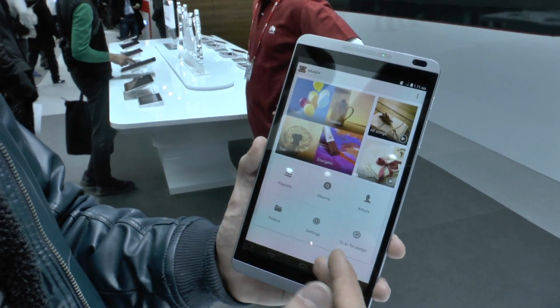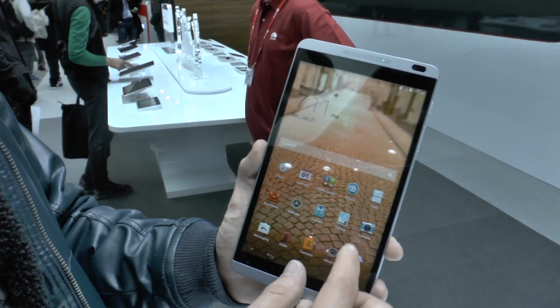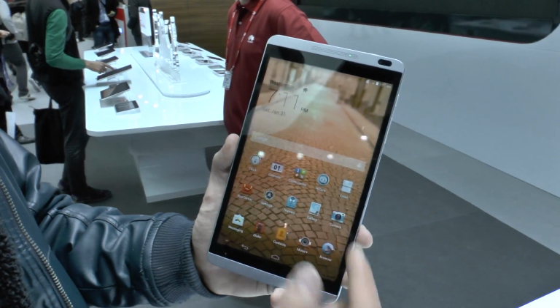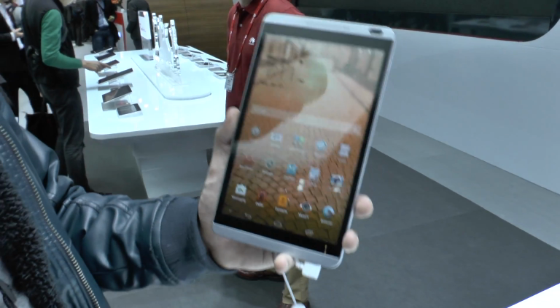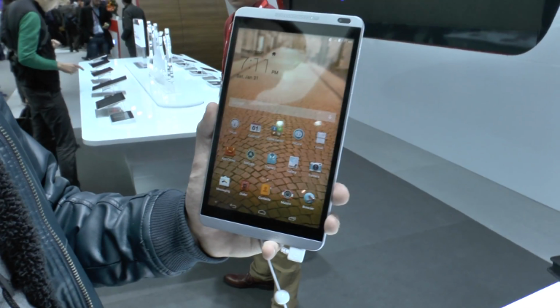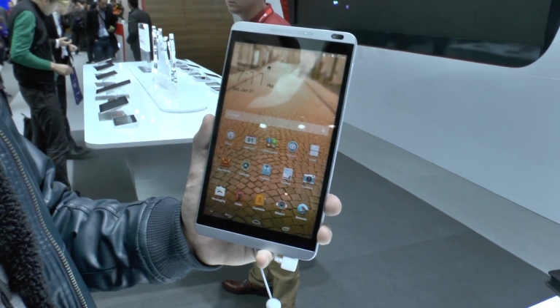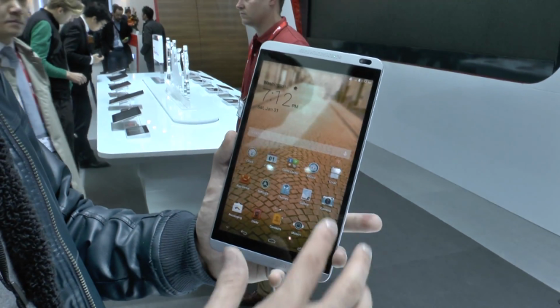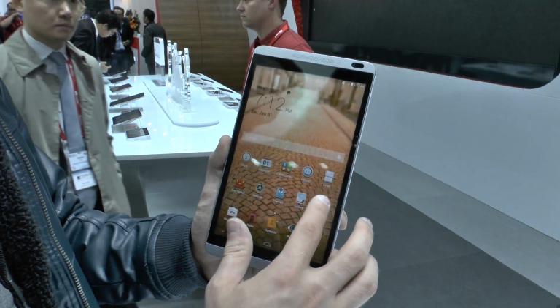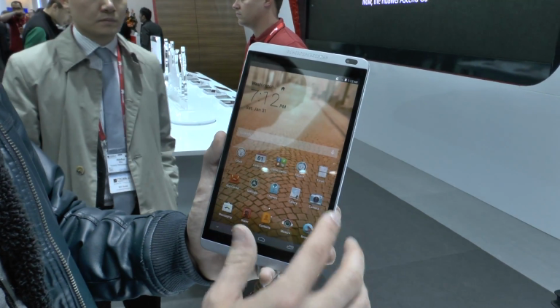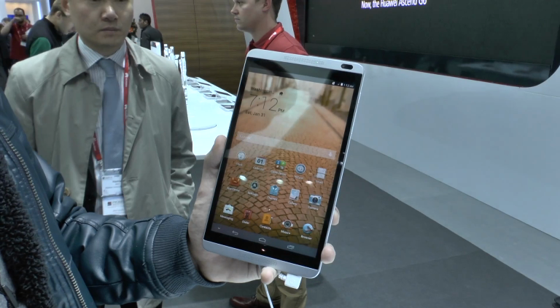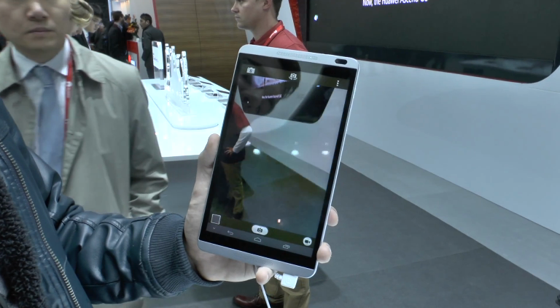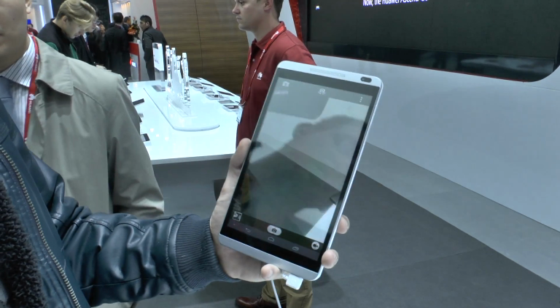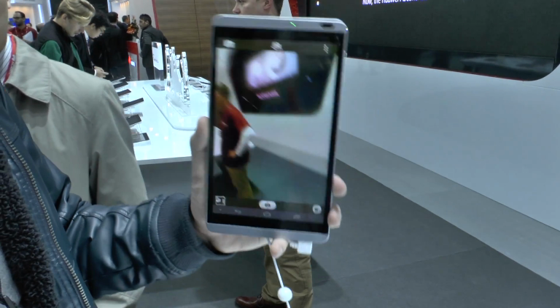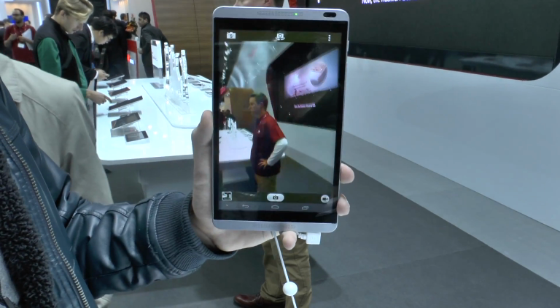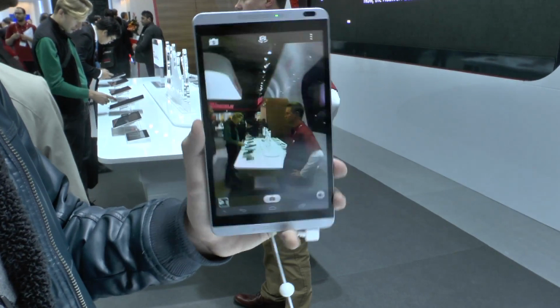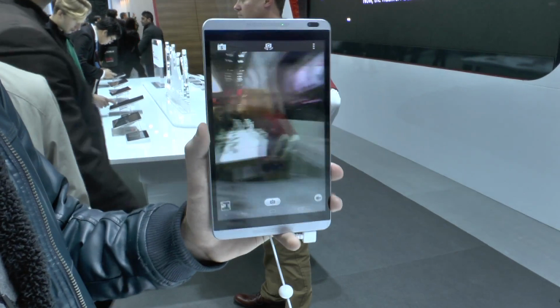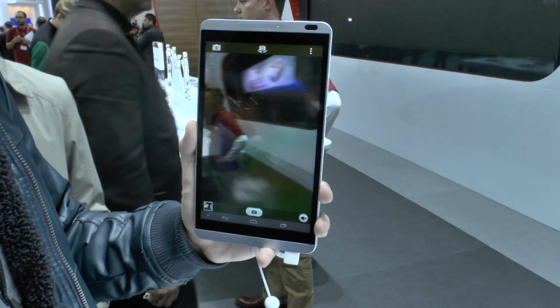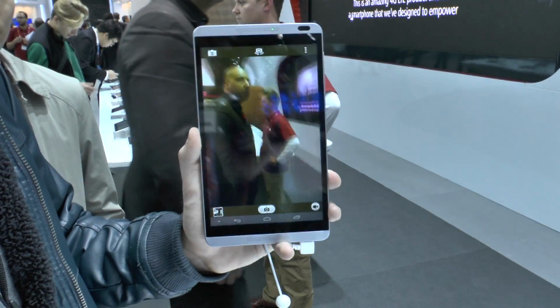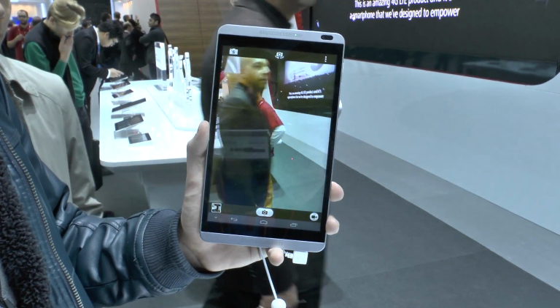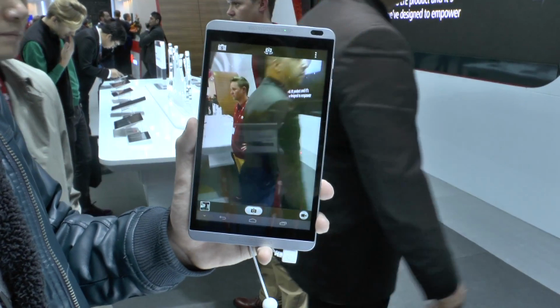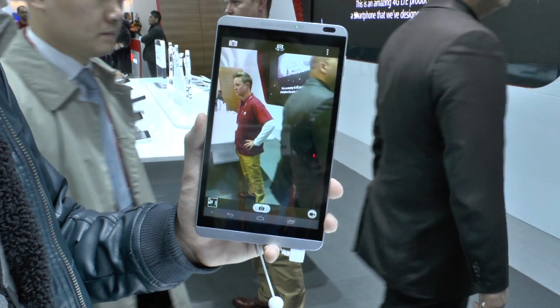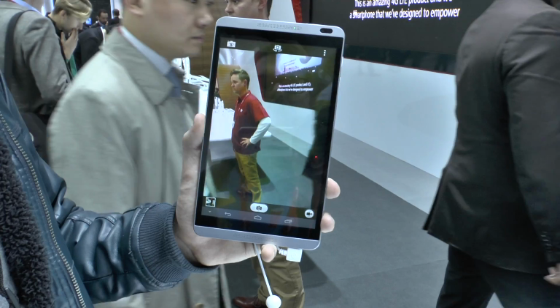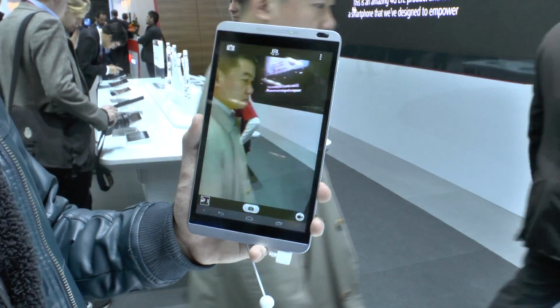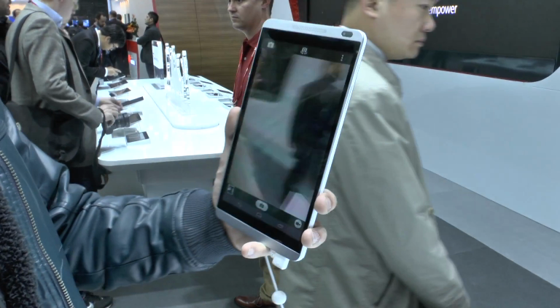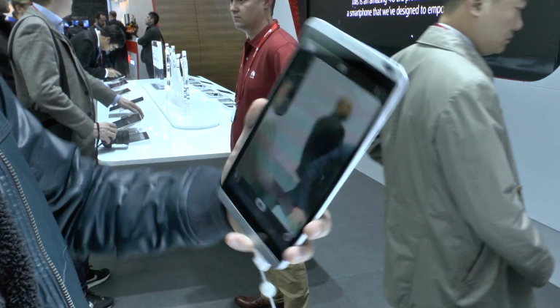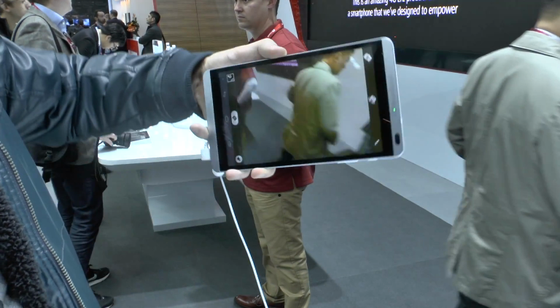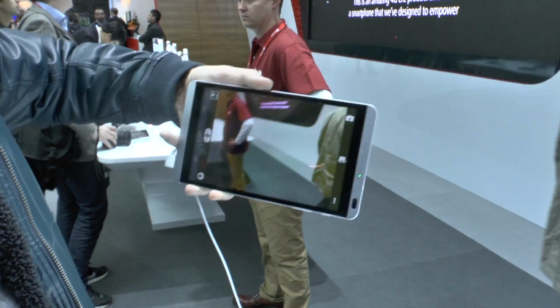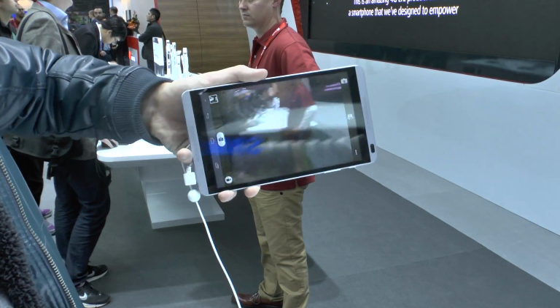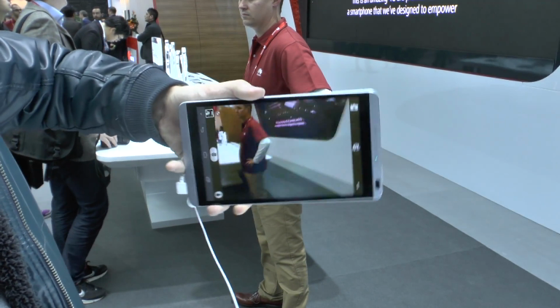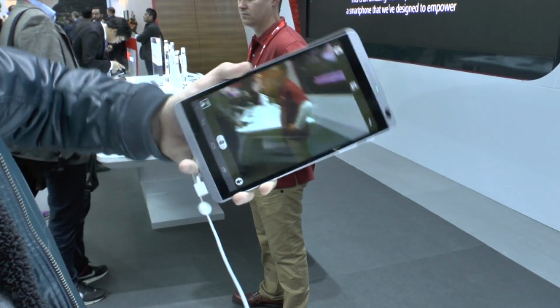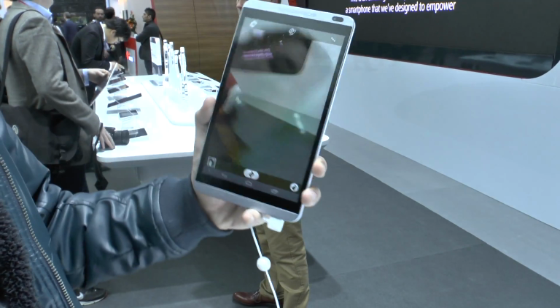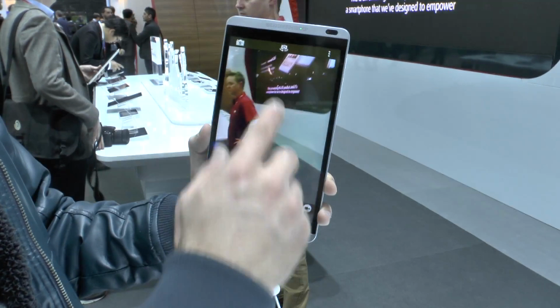Let's open up the camera. Here we have the back camera — the 5 megapixels is looking good. You can shoot 720p video, and there's no problem with speed at all.